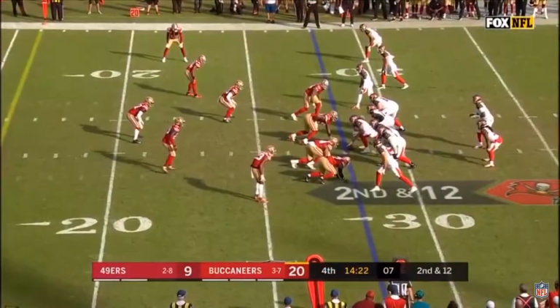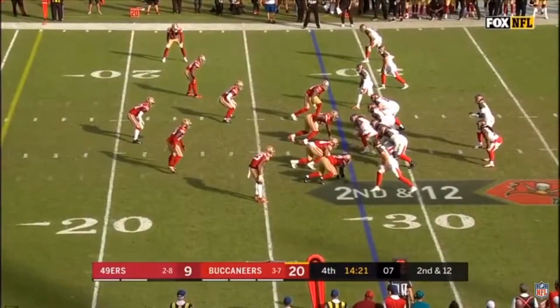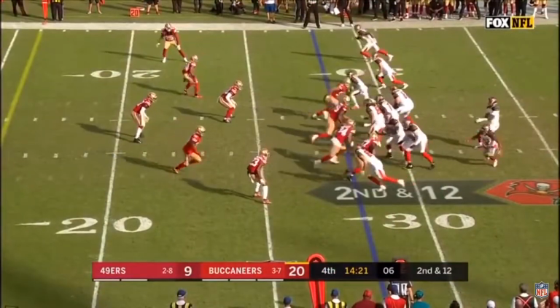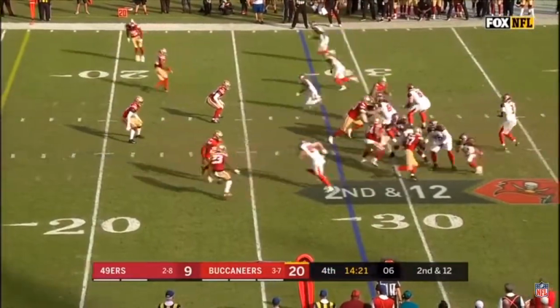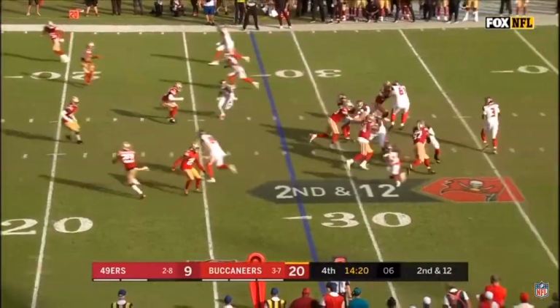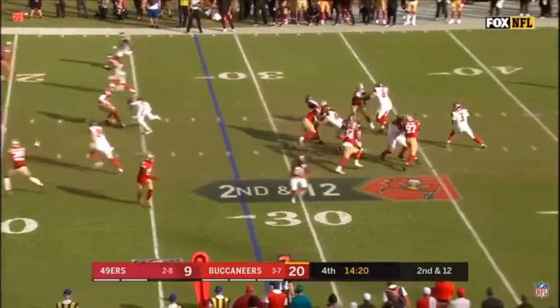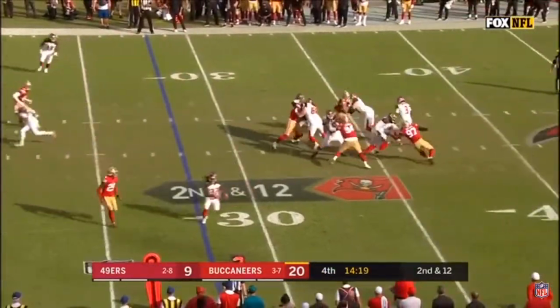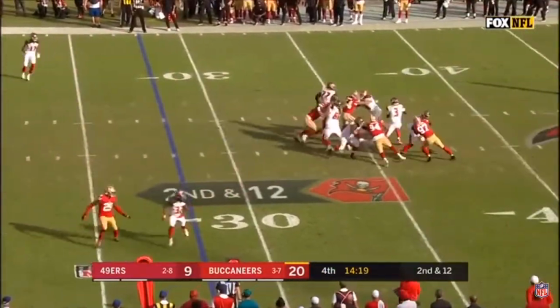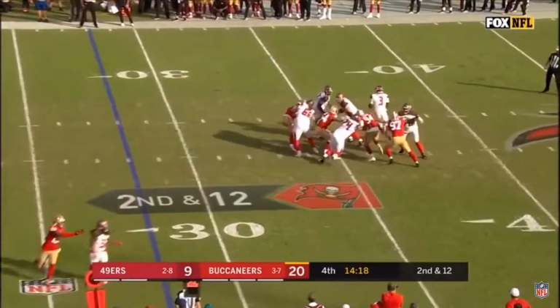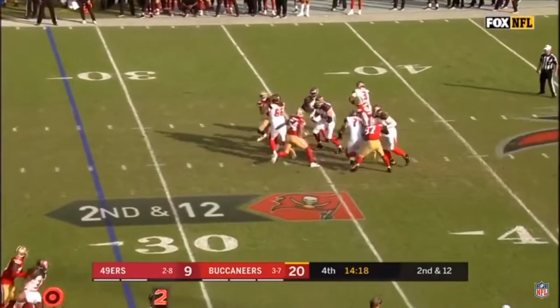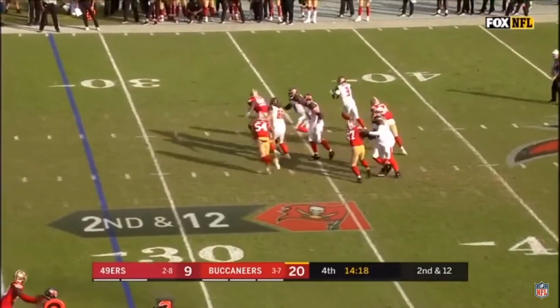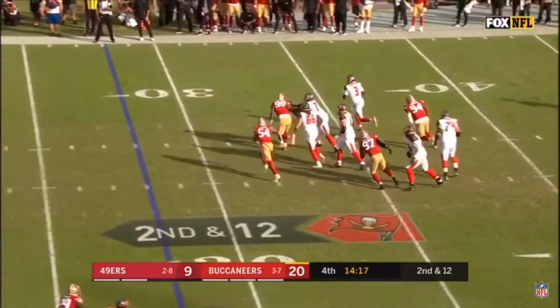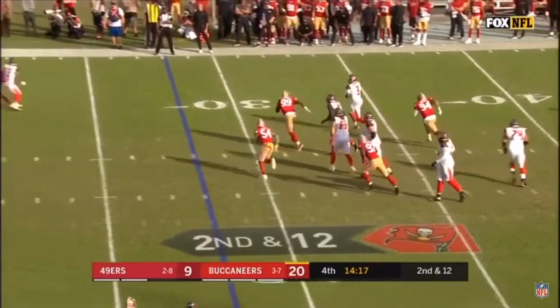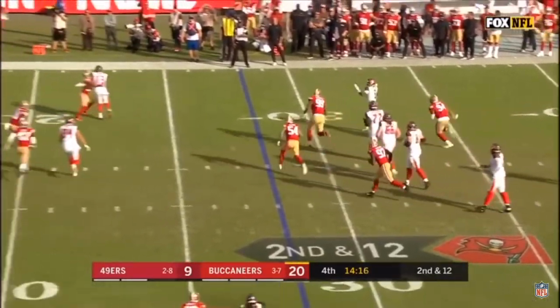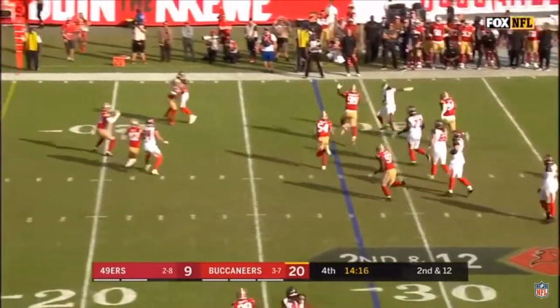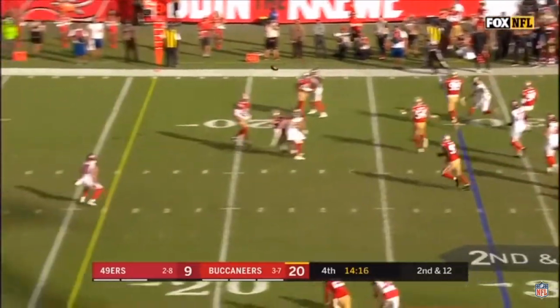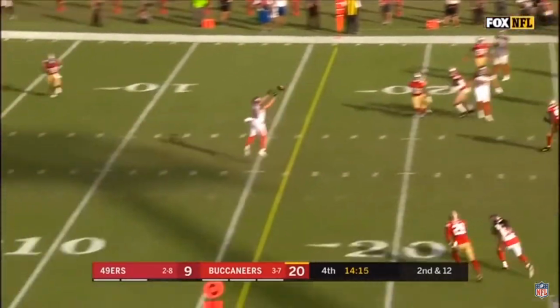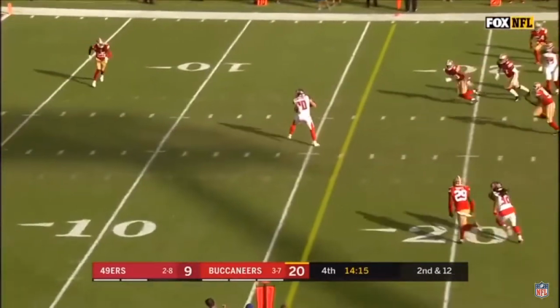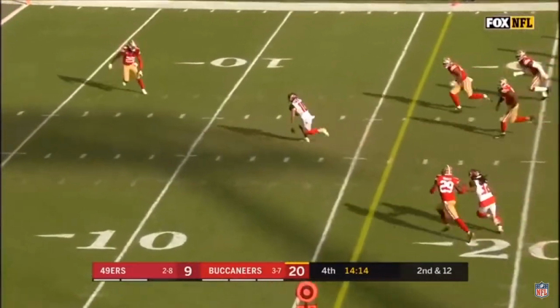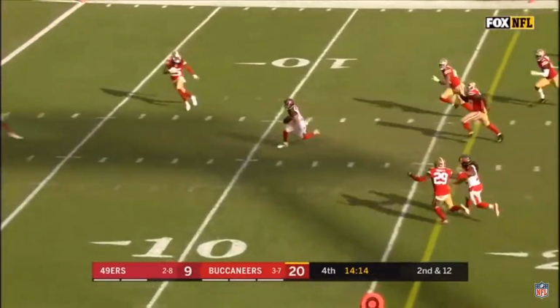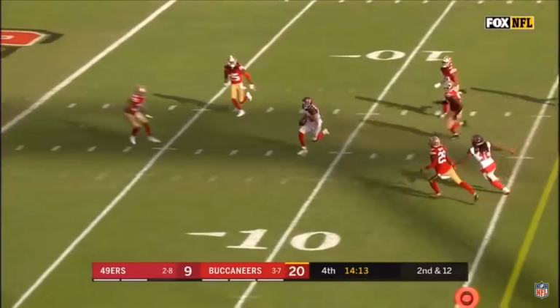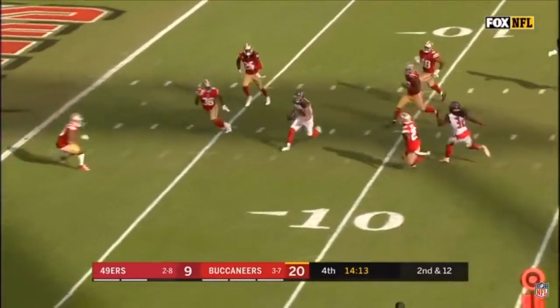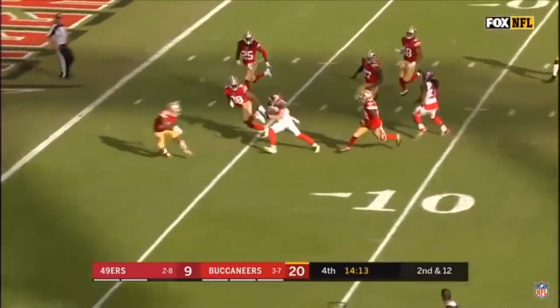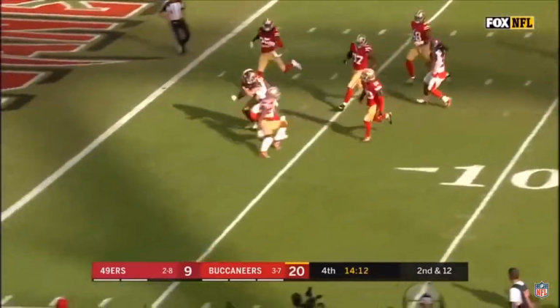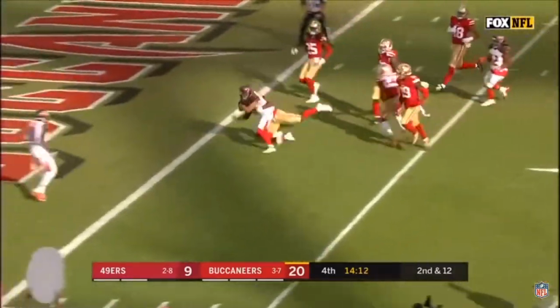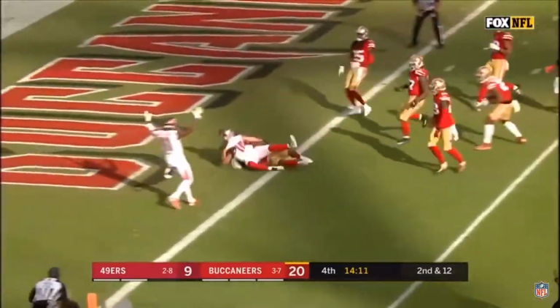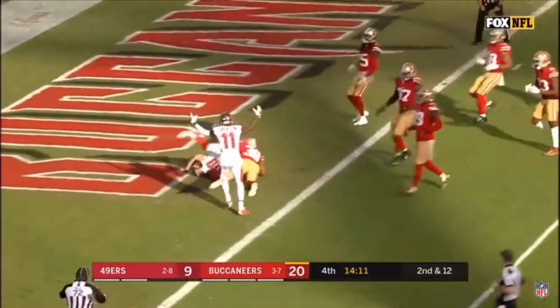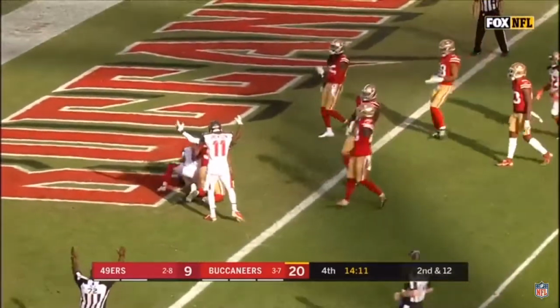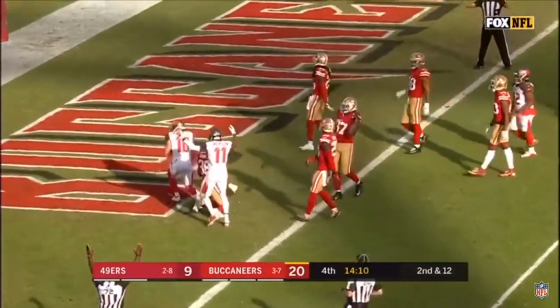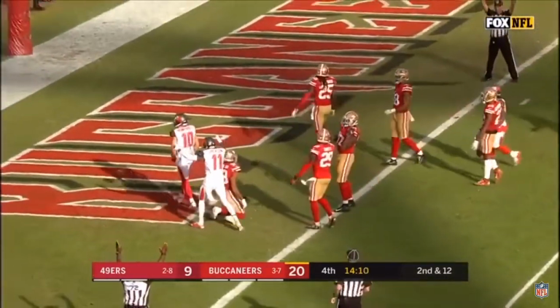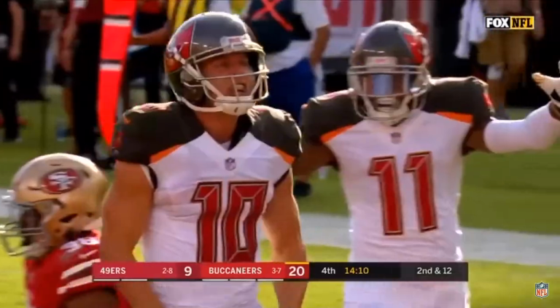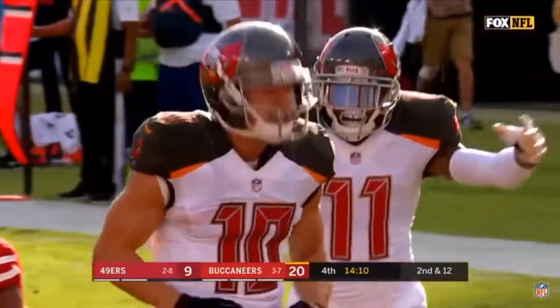Our former colleague here at Fox Sports and longtime teammate with the Bucs. Second down and 12. Winston throws back across the field to Adam Humphreys, and Humphreys will take it in for a Bucs touchdown.